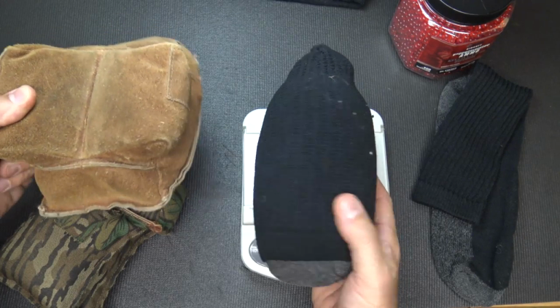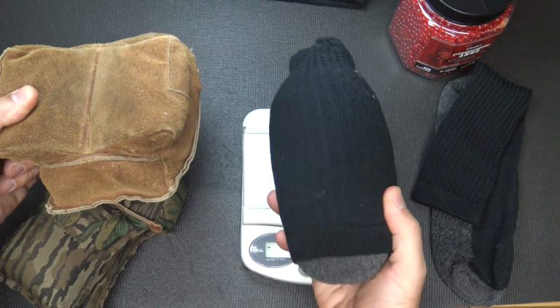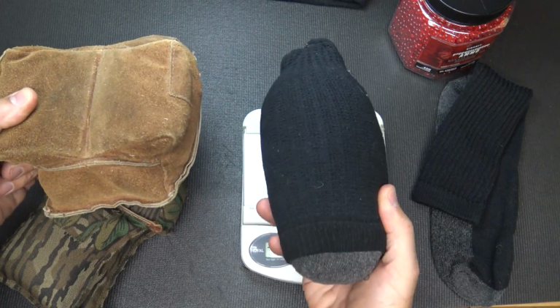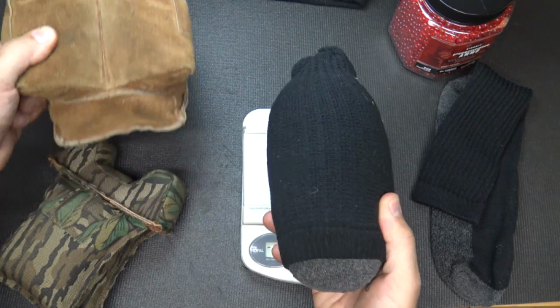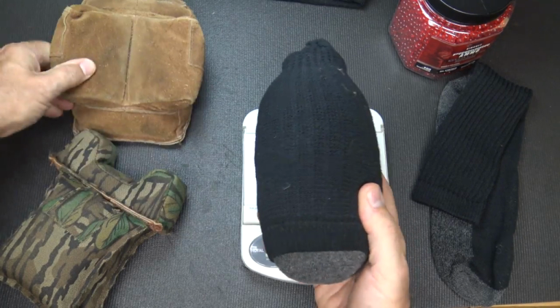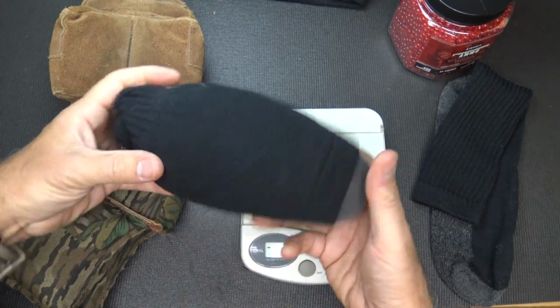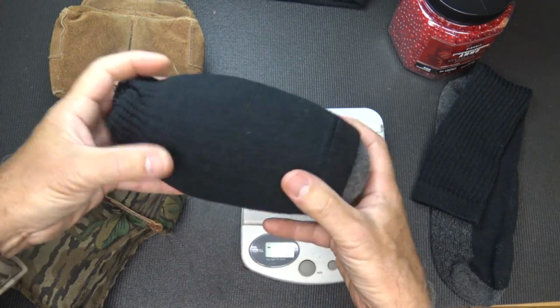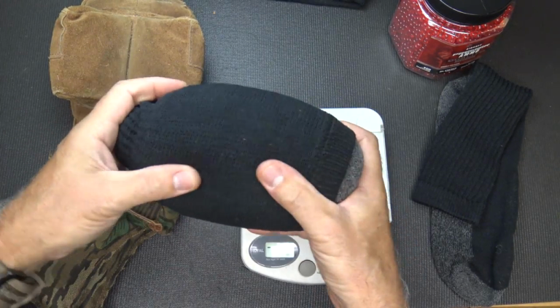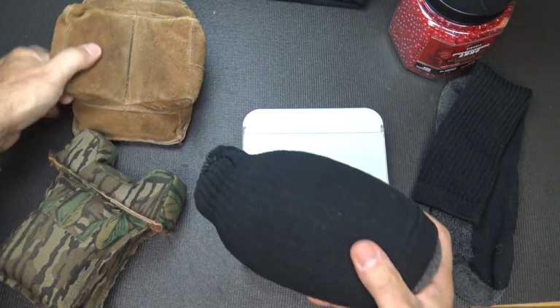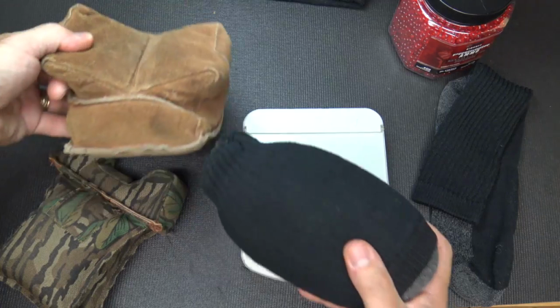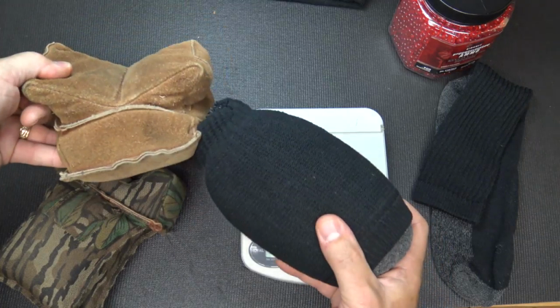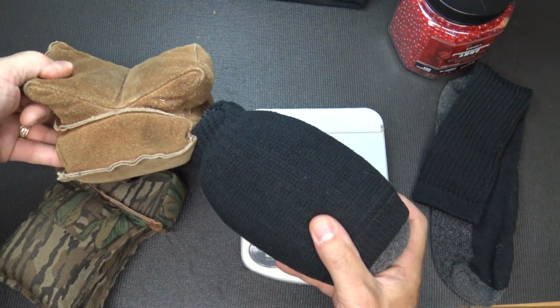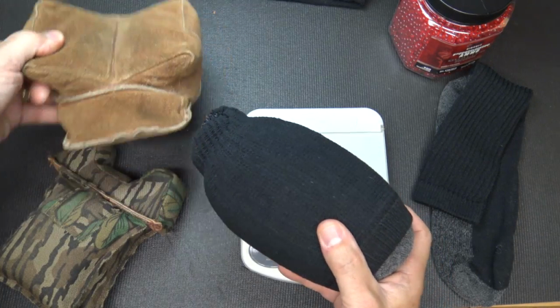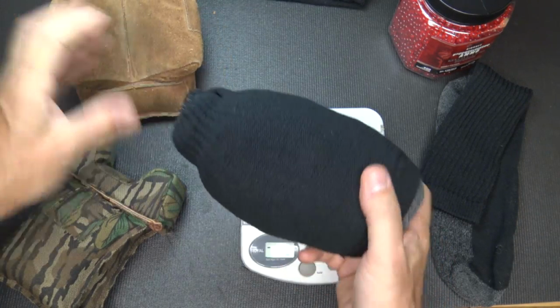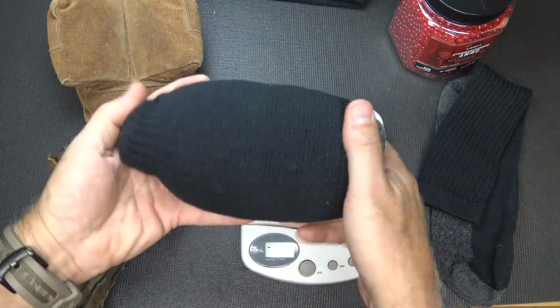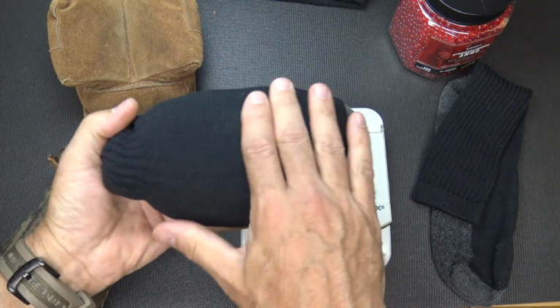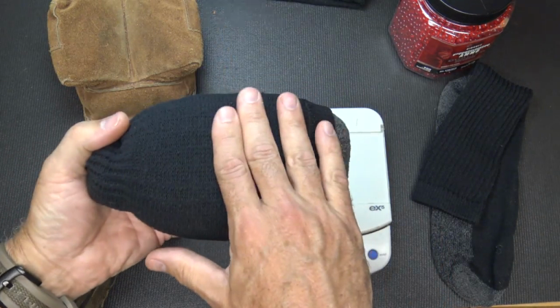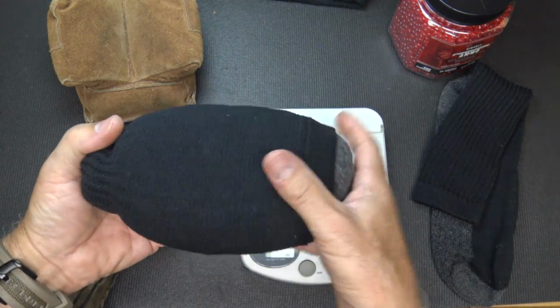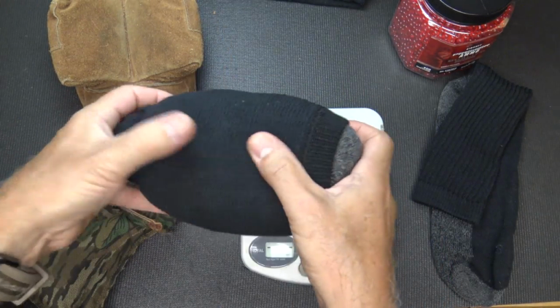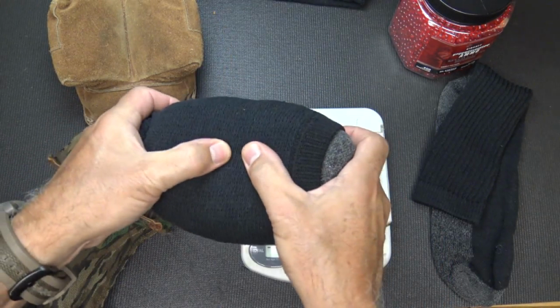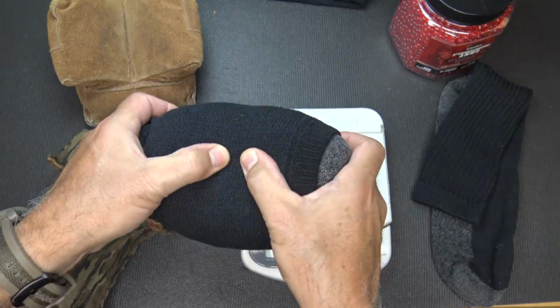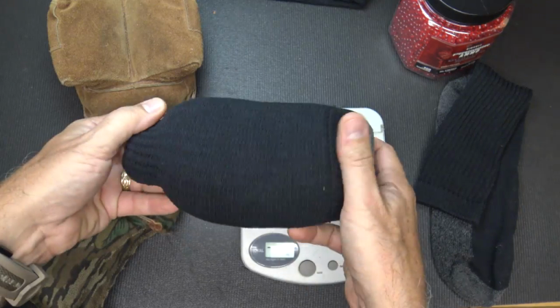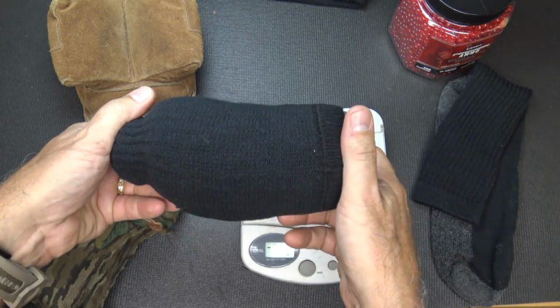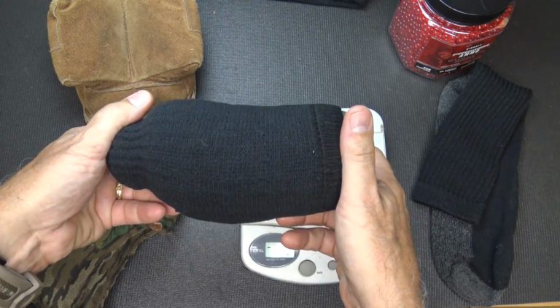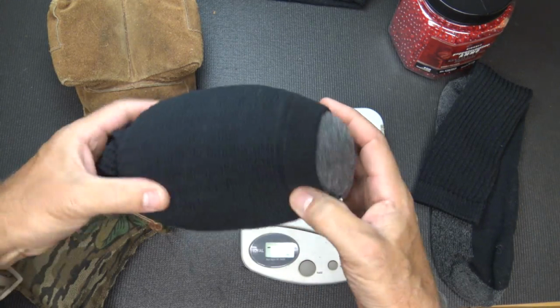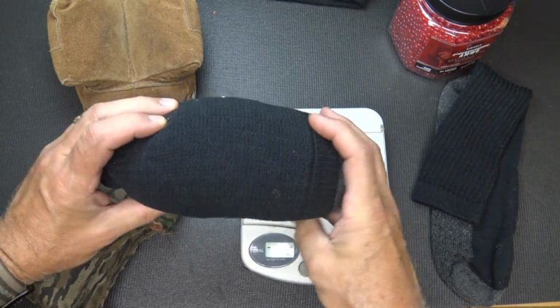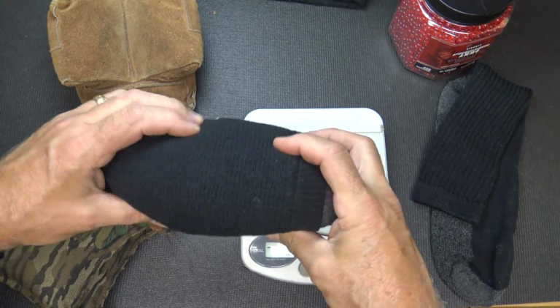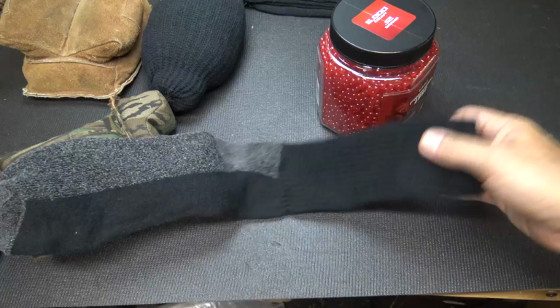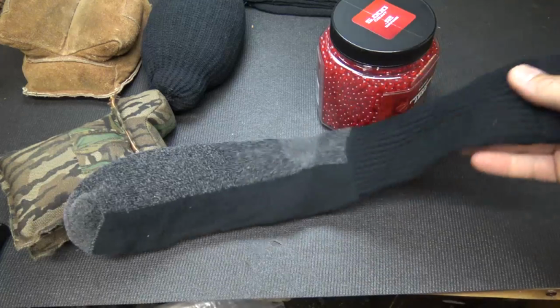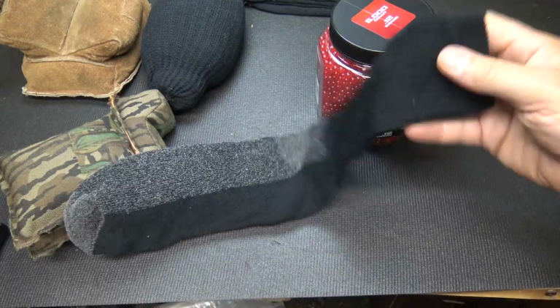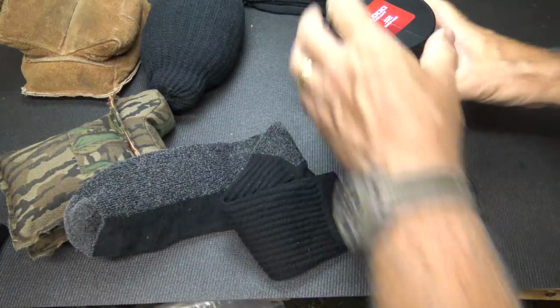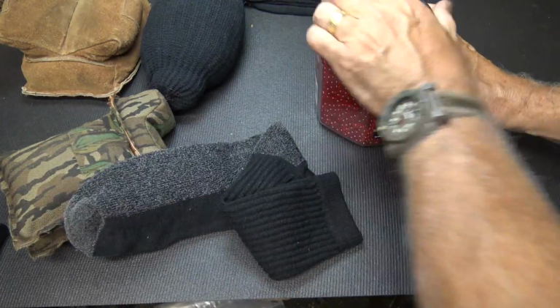This is going to give you a lot more capability, and even though the shape of a traditional rest is nice, the shooting sock will conform to whatever you want to put your stock on. I think it's going to be great.